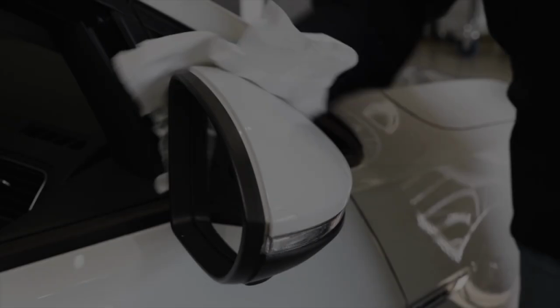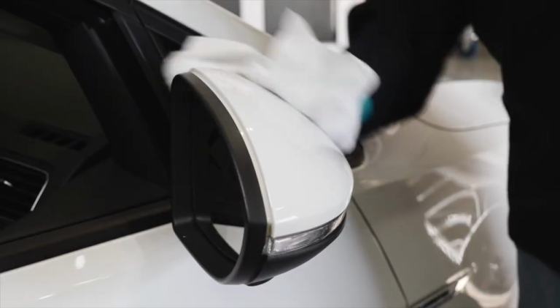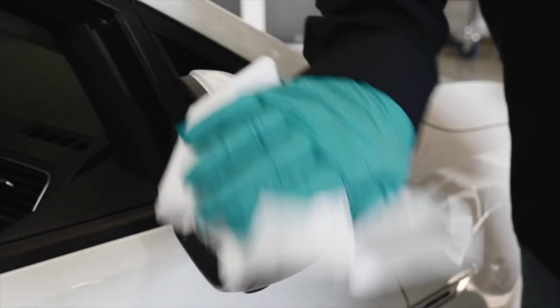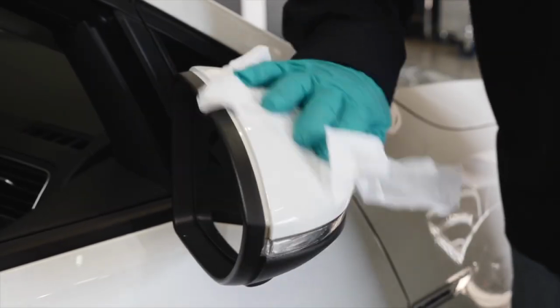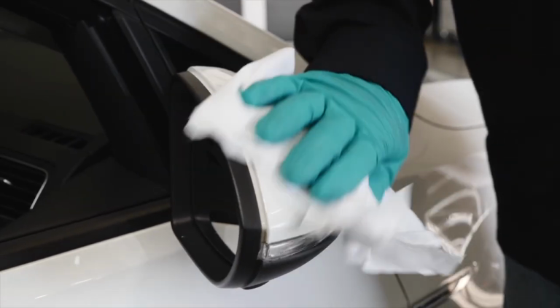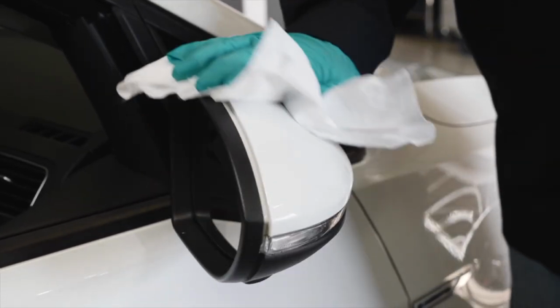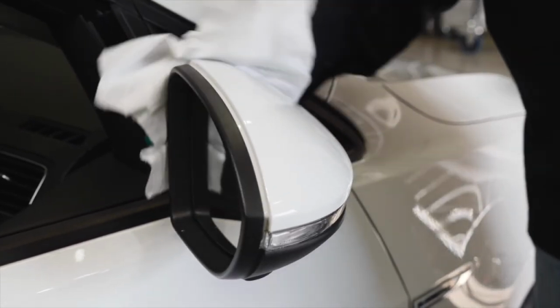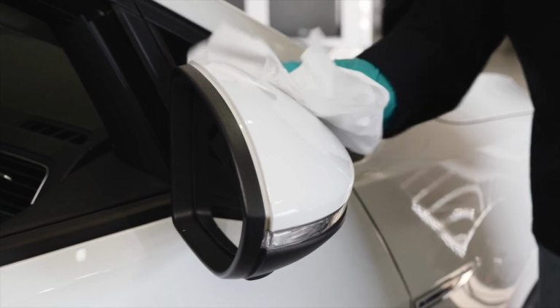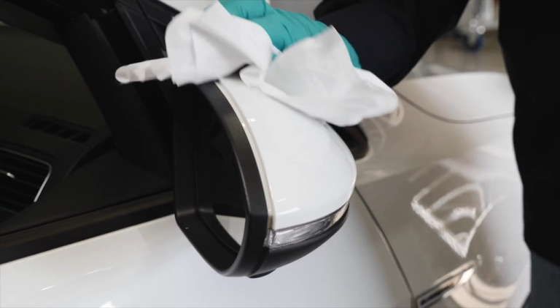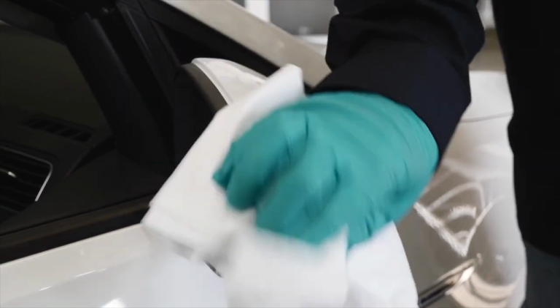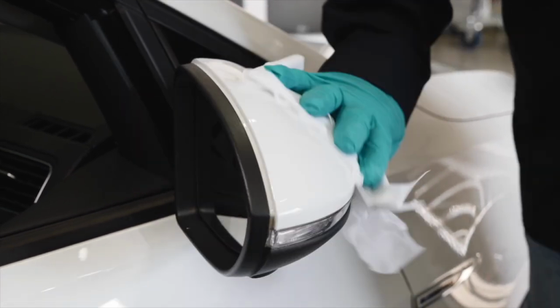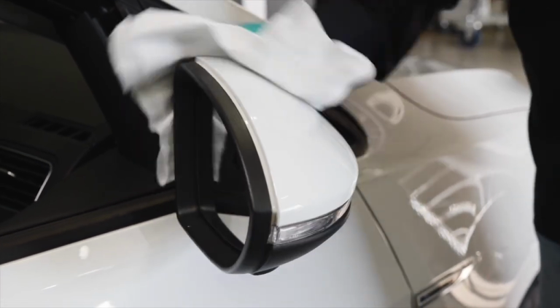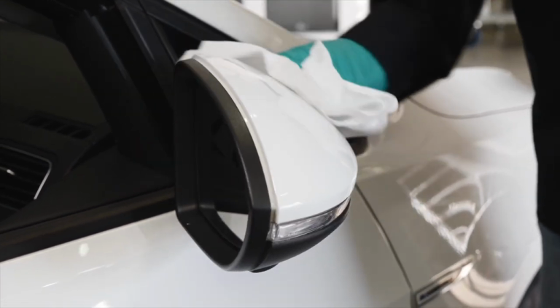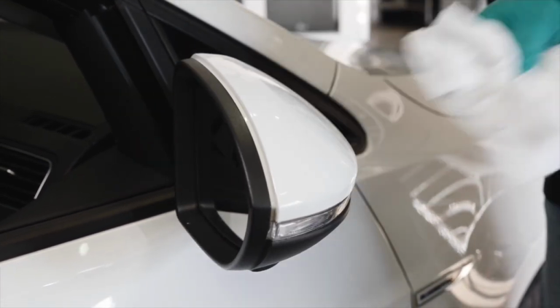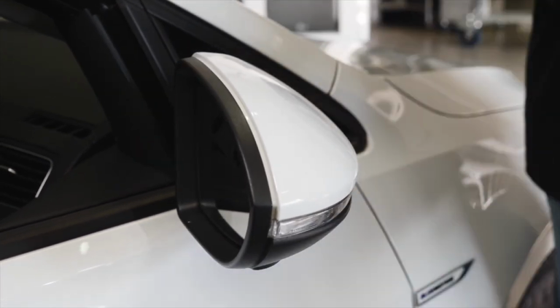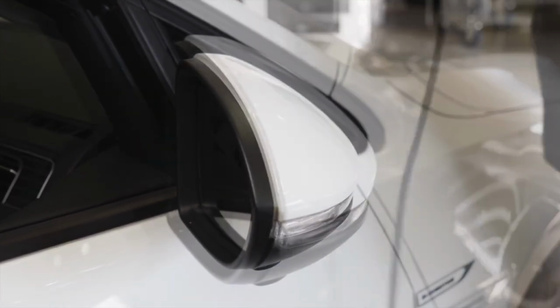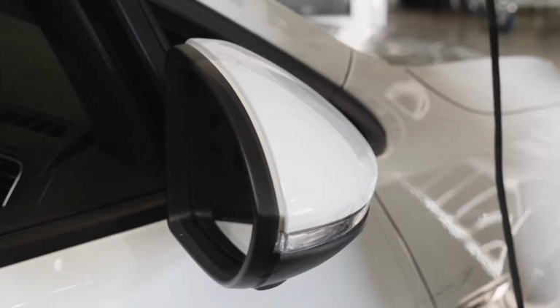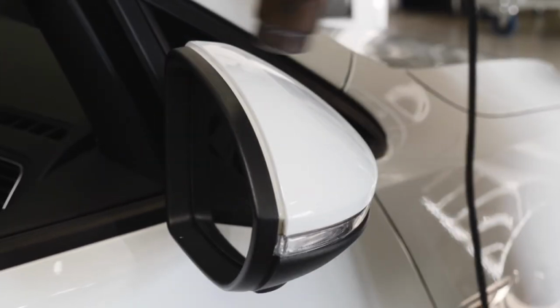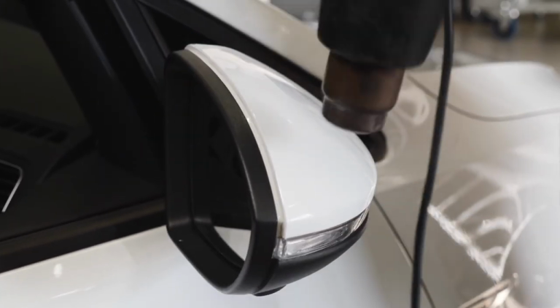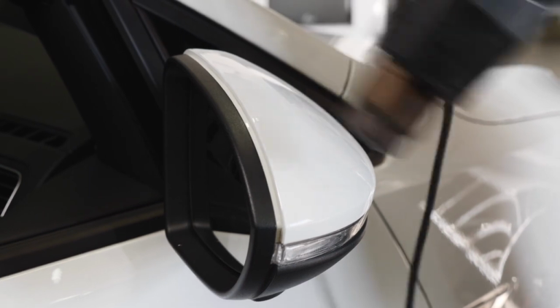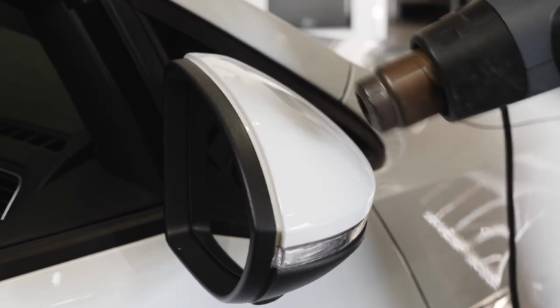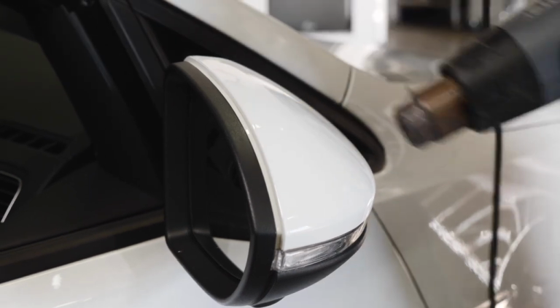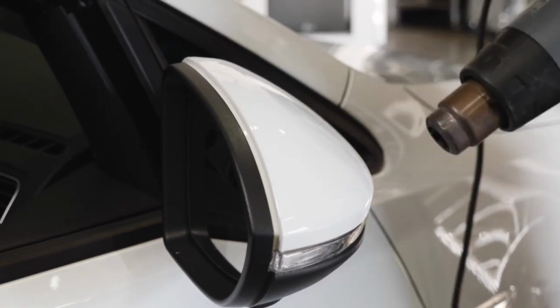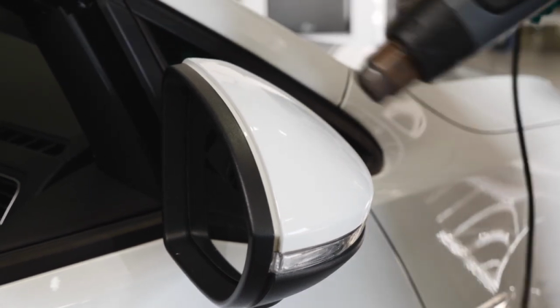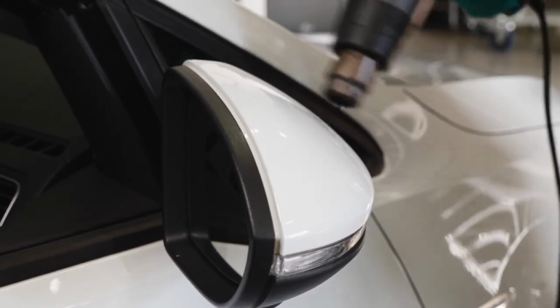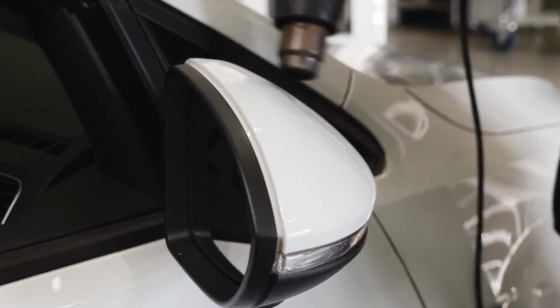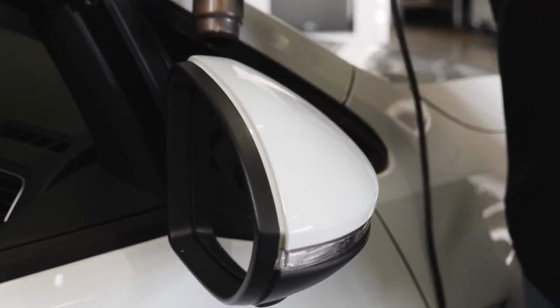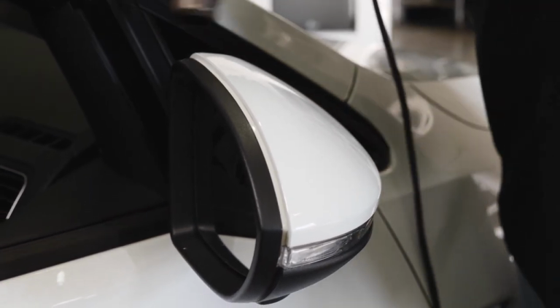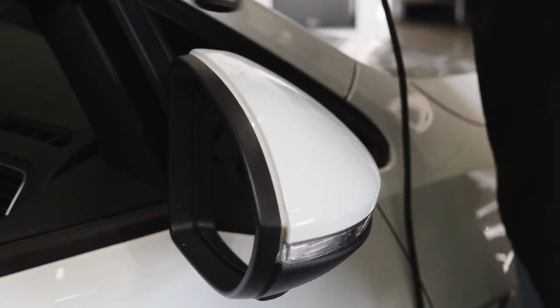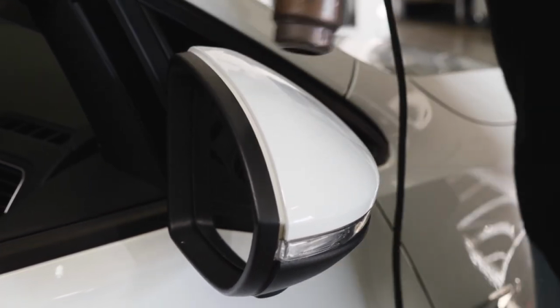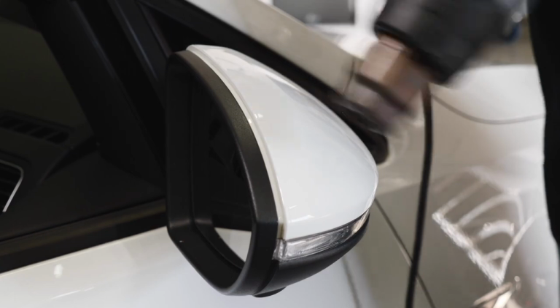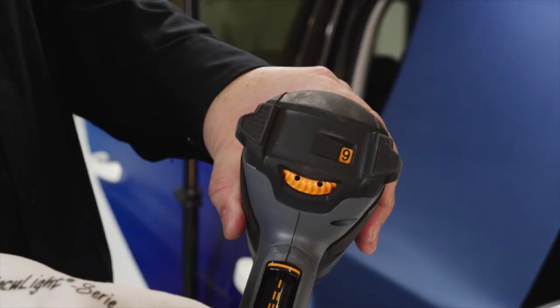To start the application, clean the mirror cover with 3M Surface Preparation System using a lint-free cloth. Once cleaned, dry the surface thoroughly with a separate lint-free cloth, or use a professional heat gun, making sure all solvents are removed.